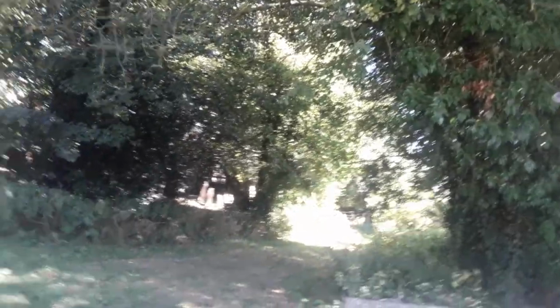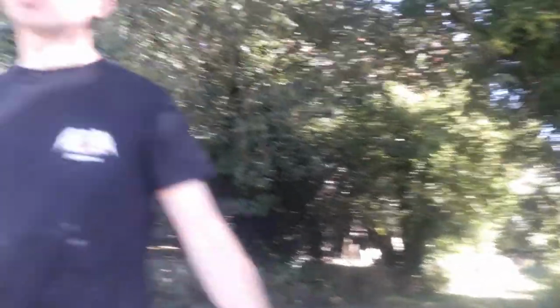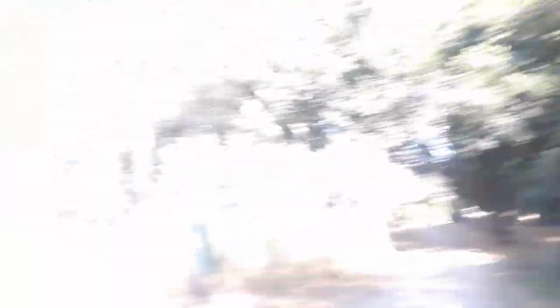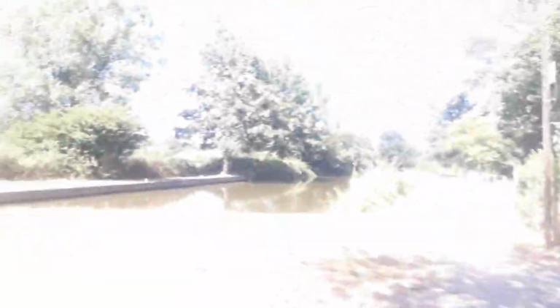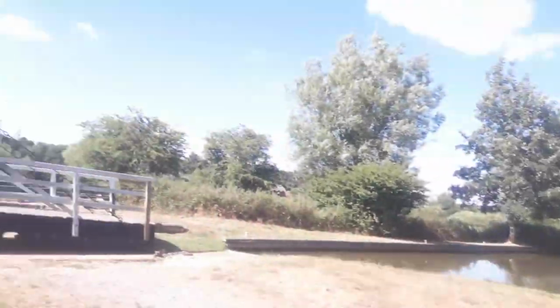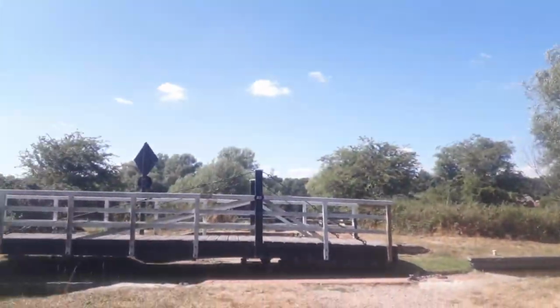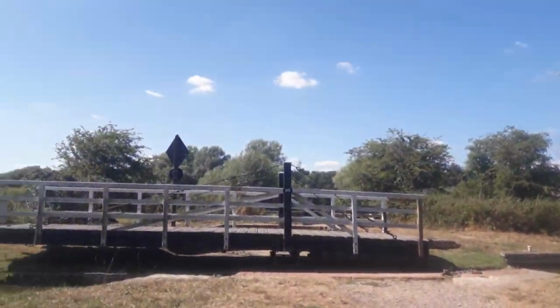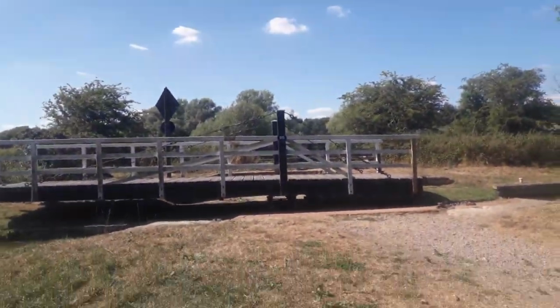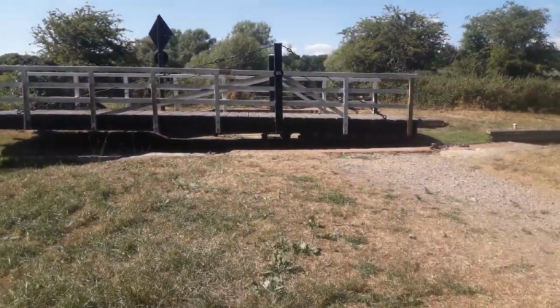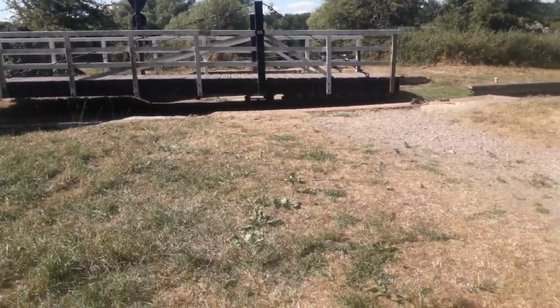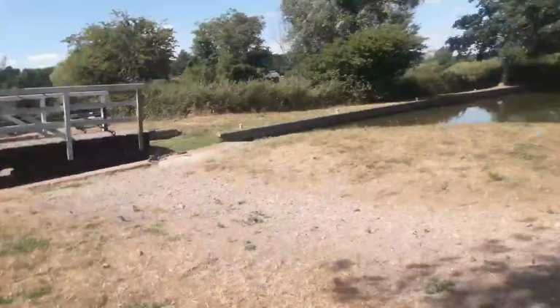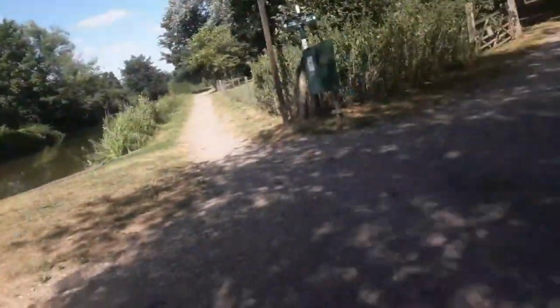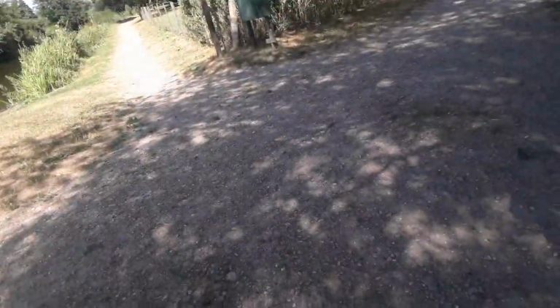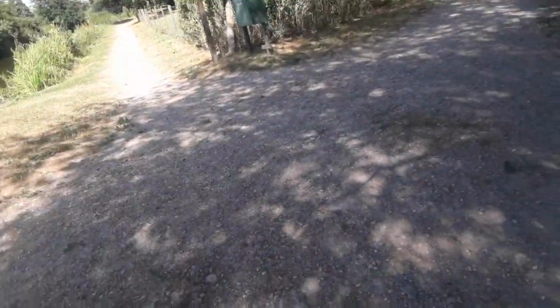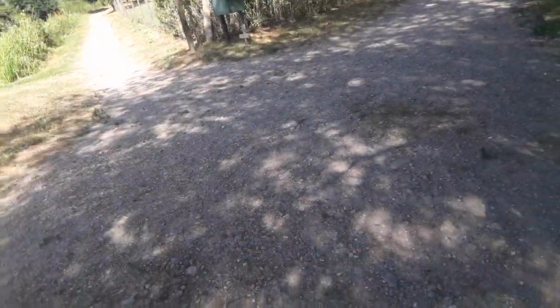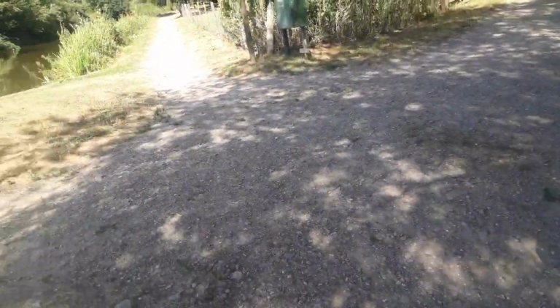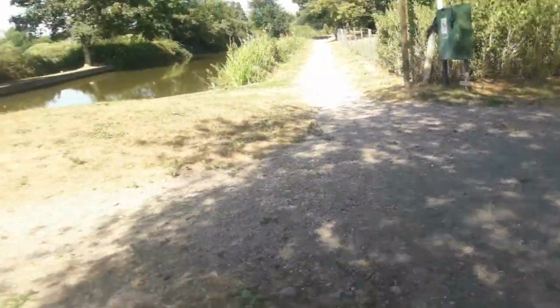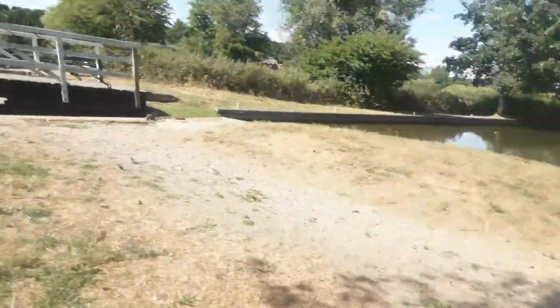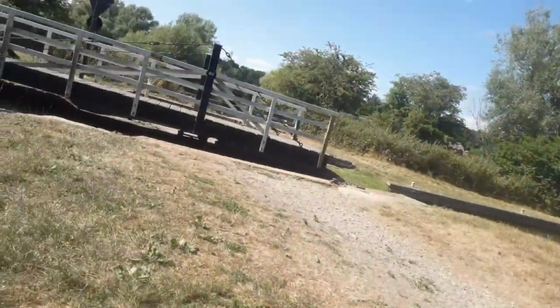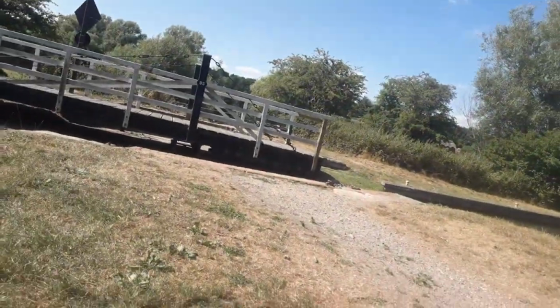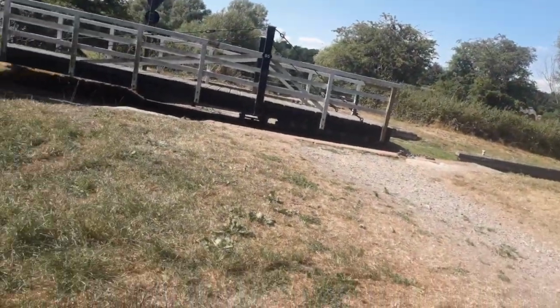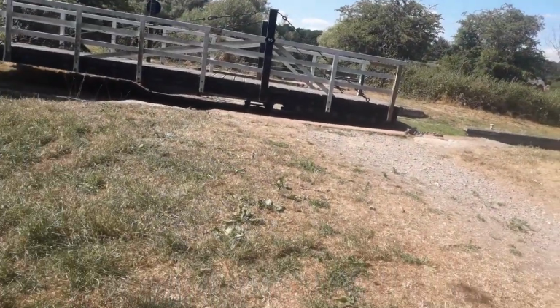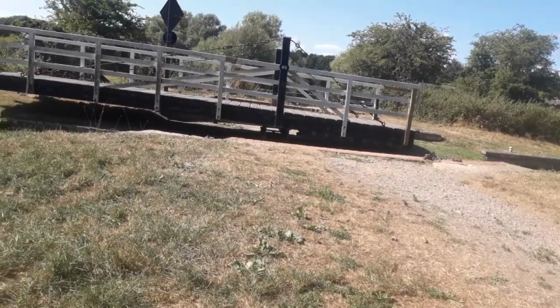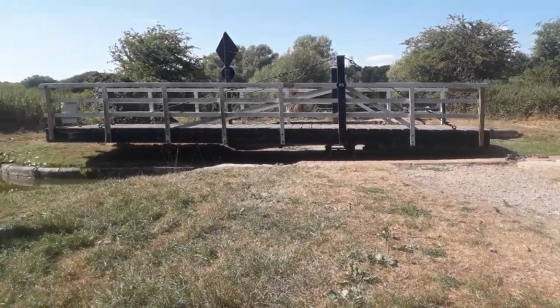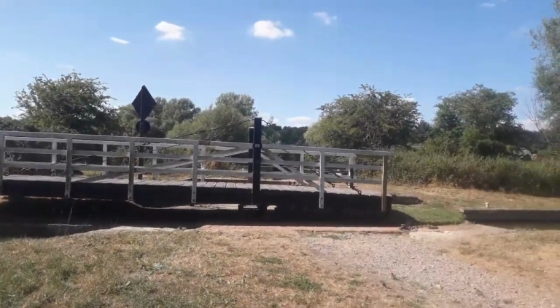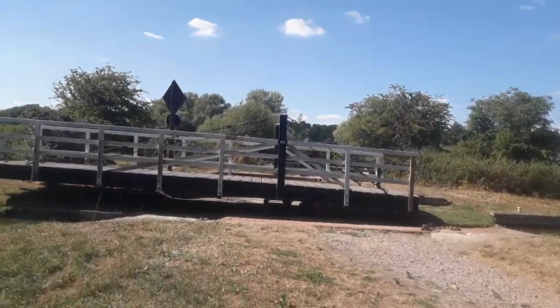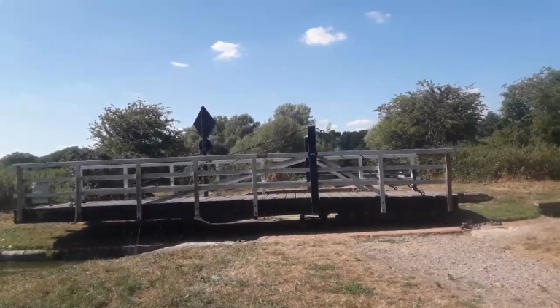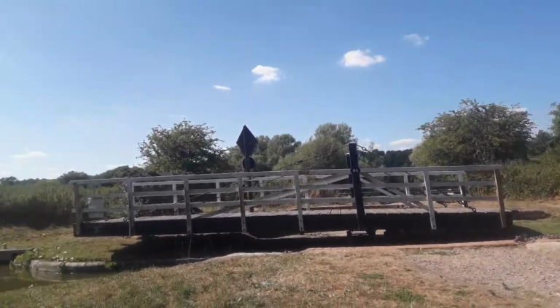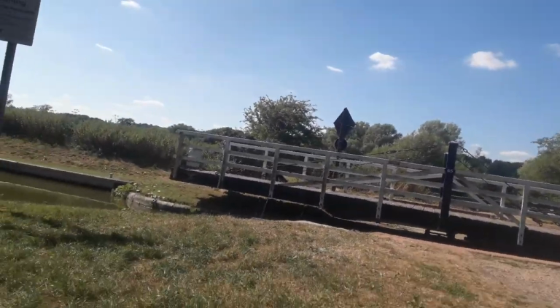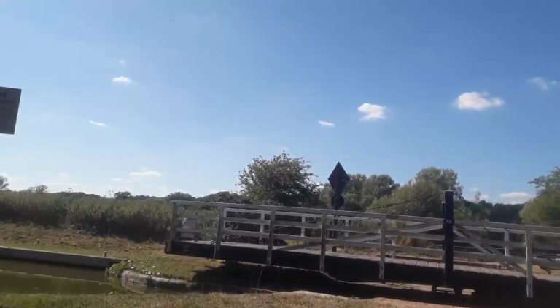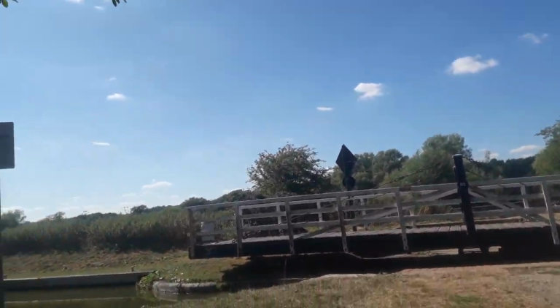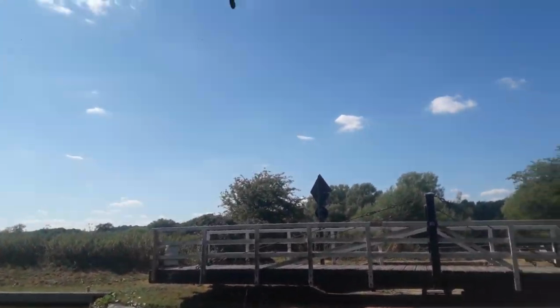Look at the bridge — you missed how they got the bridge across. You'll have to video how they put it back. Yeah, Bridge 85. I think they just spin it. Yeah, they do. I saw them push it.